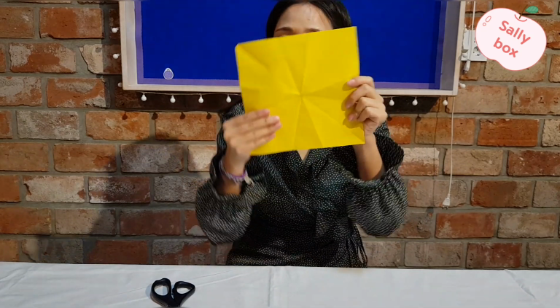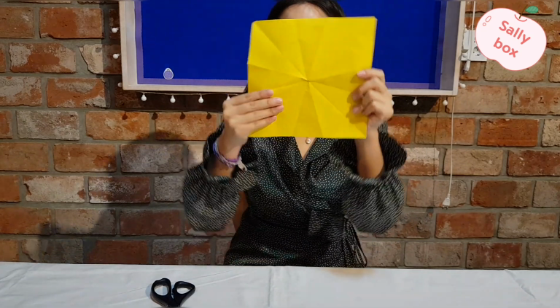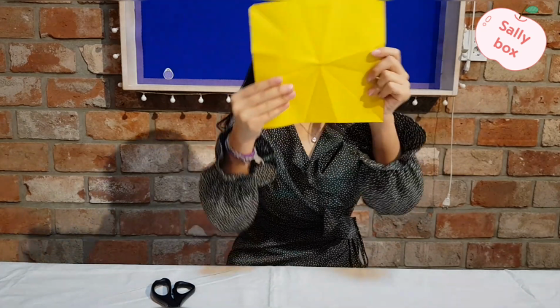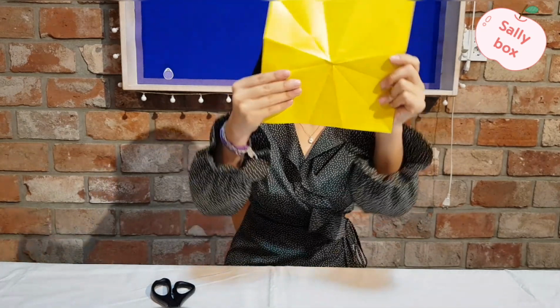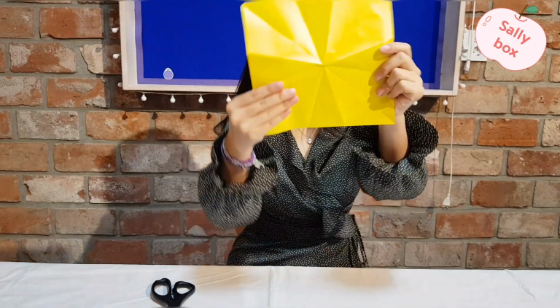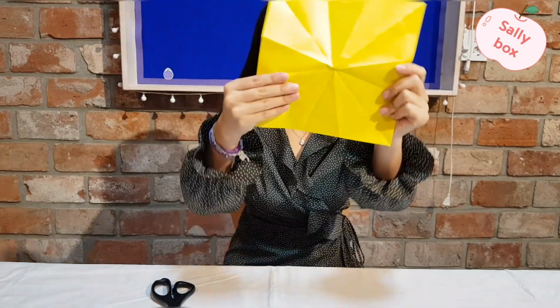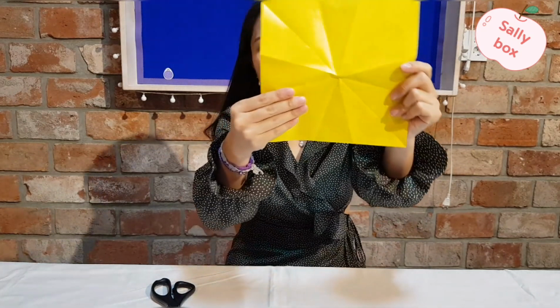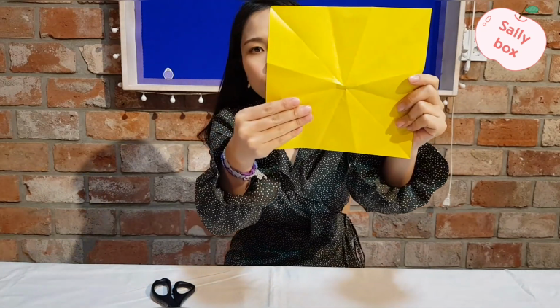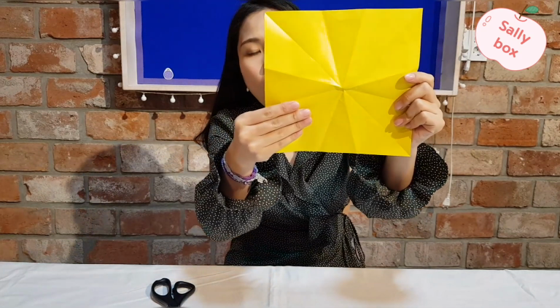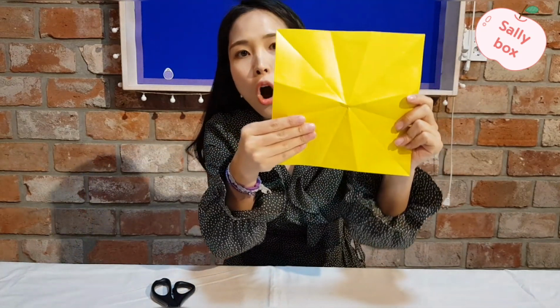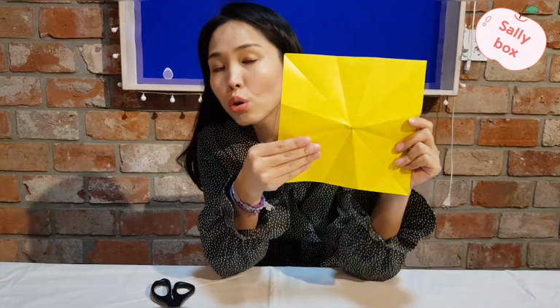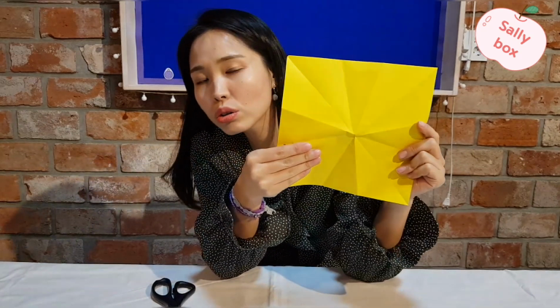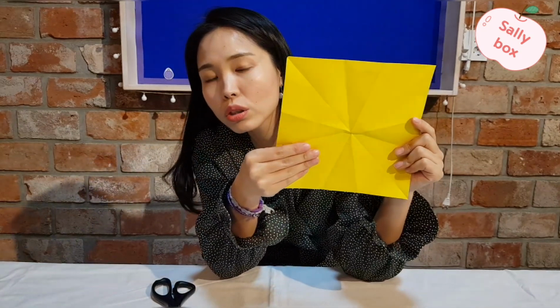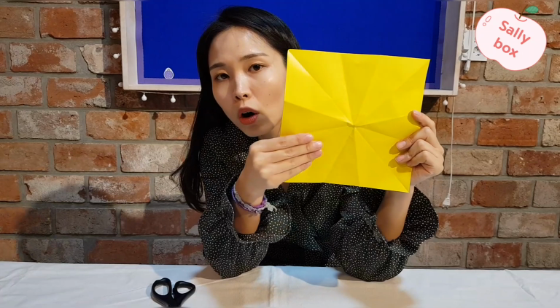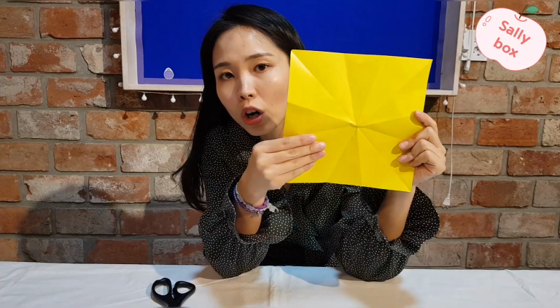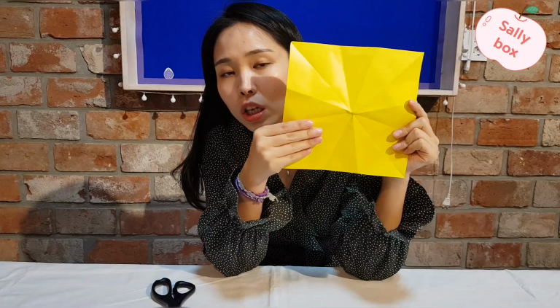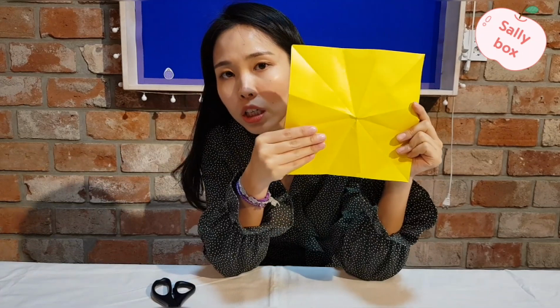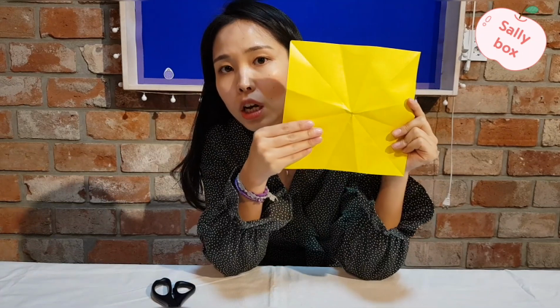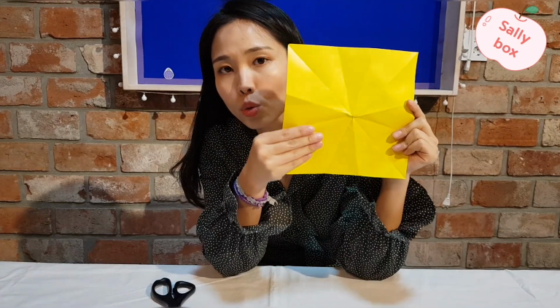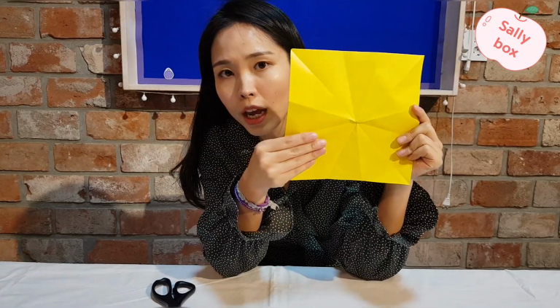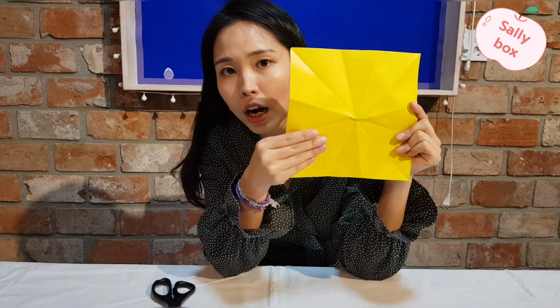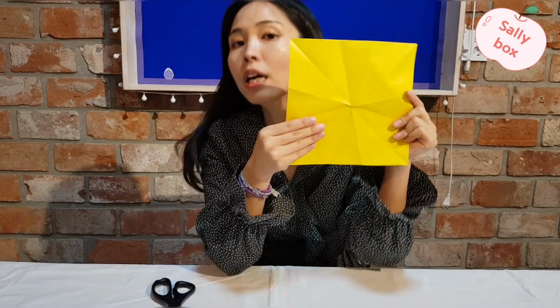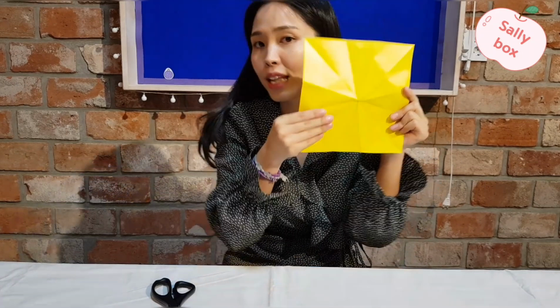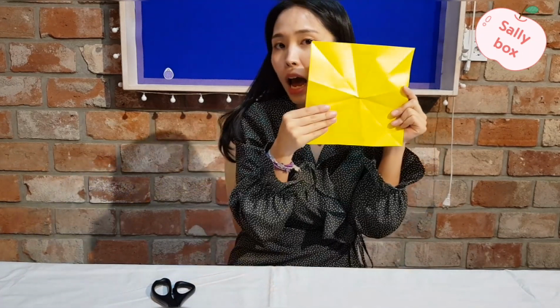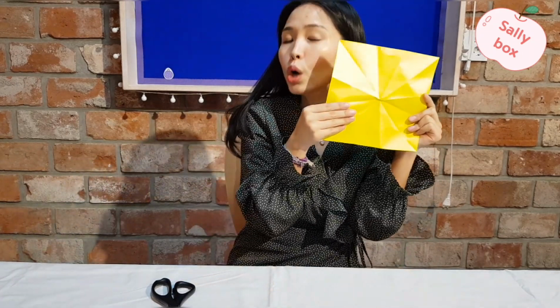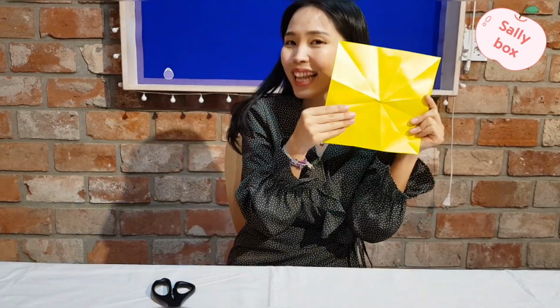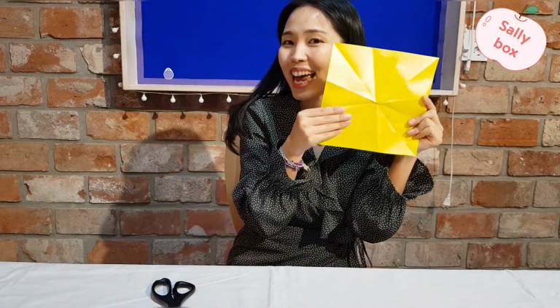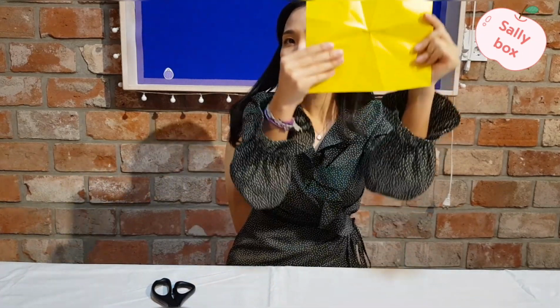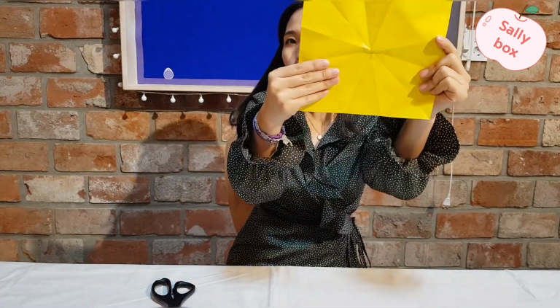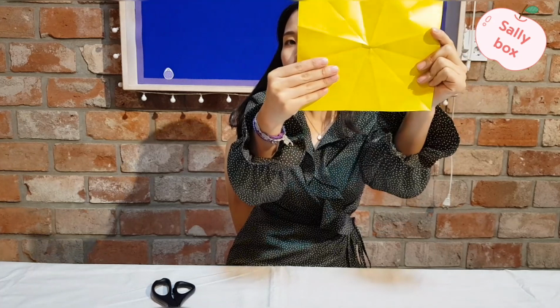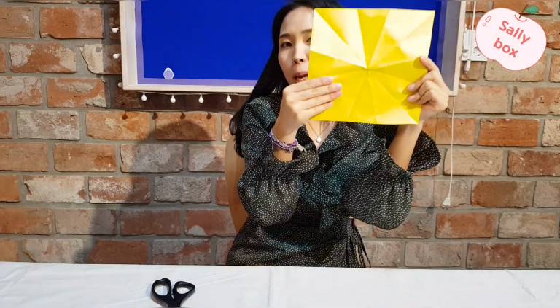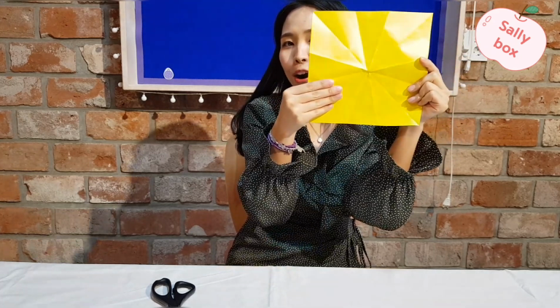What shape is it? Oh, you're so smart. It is a square. Now, let's fold the paper.